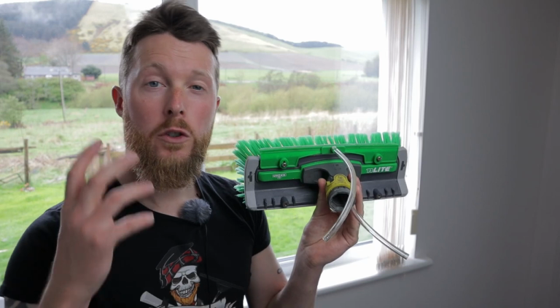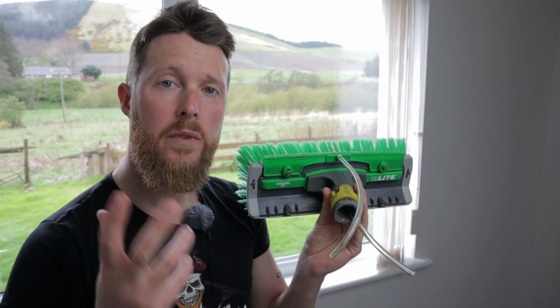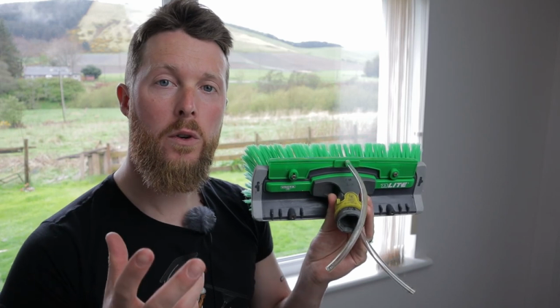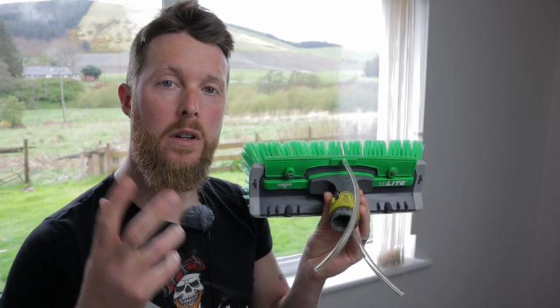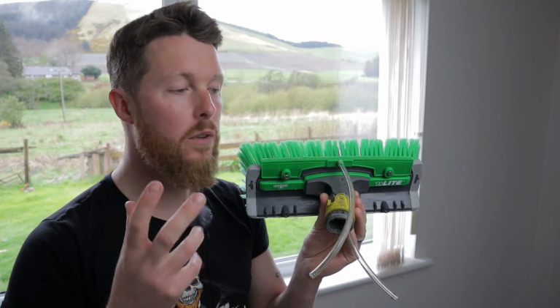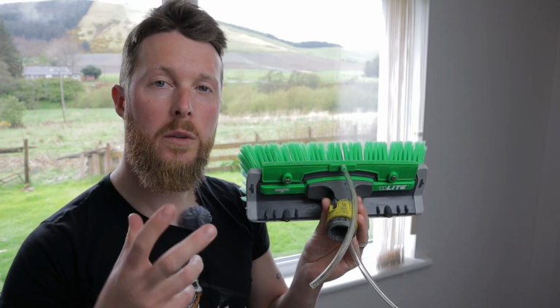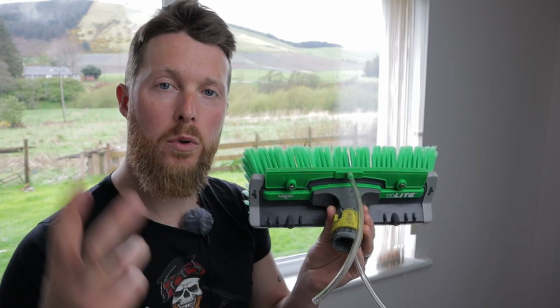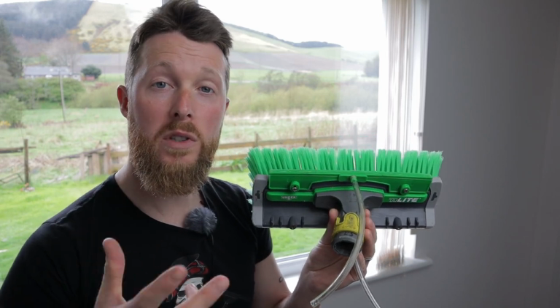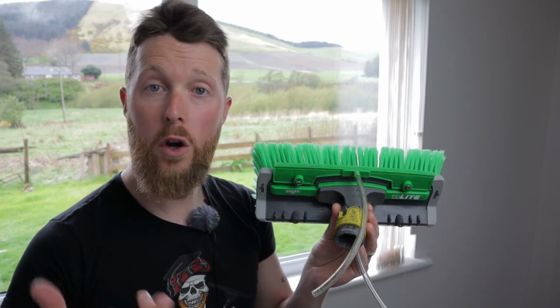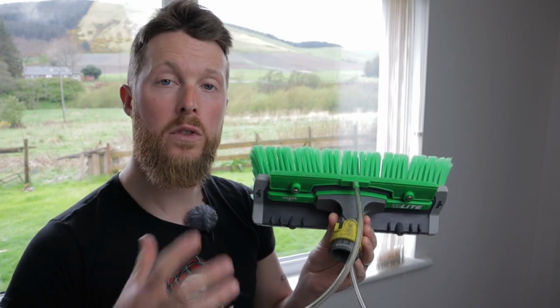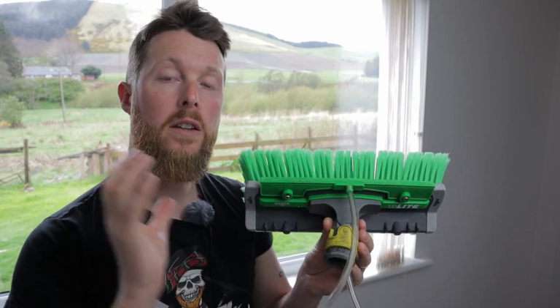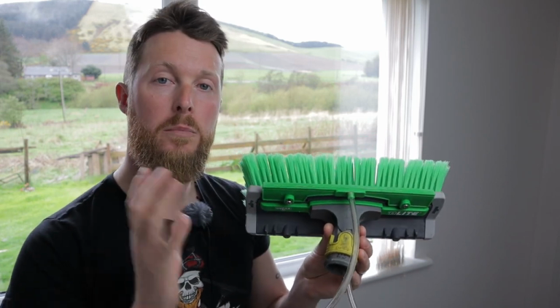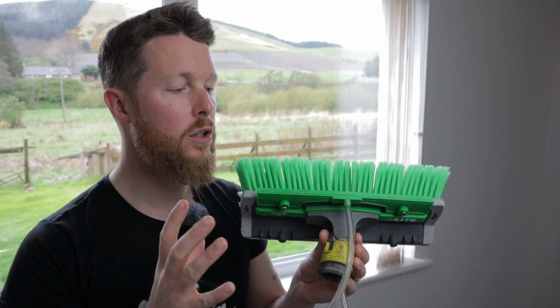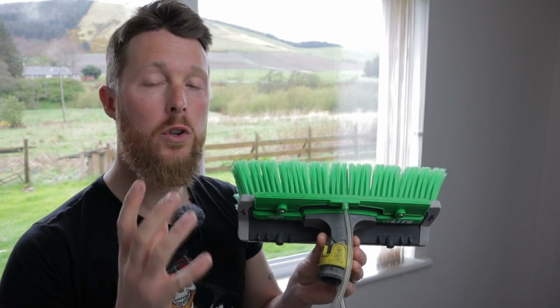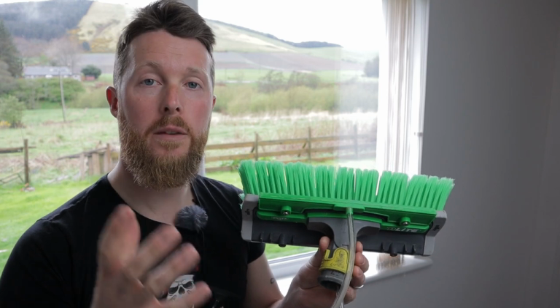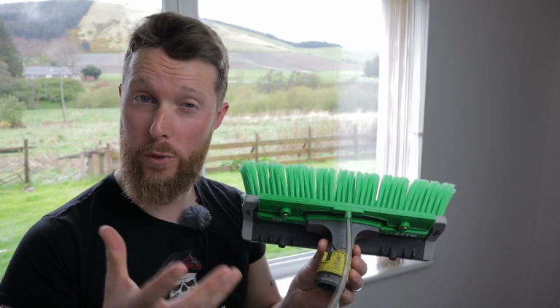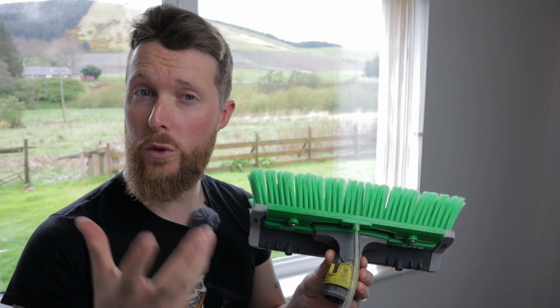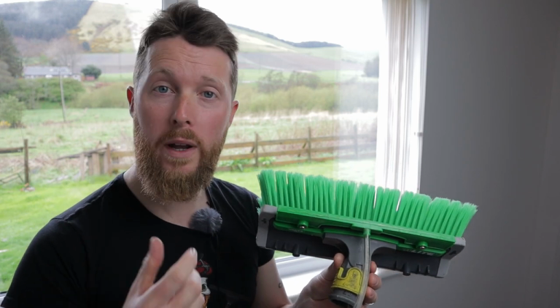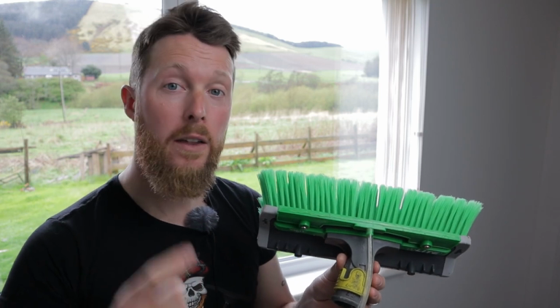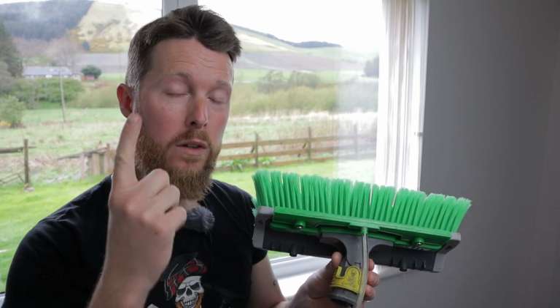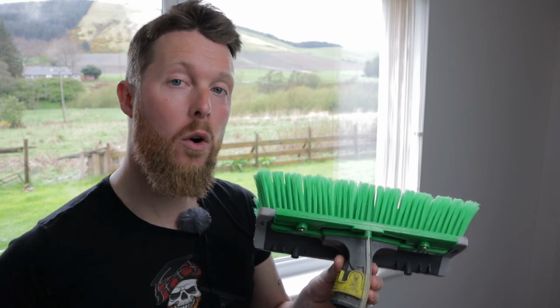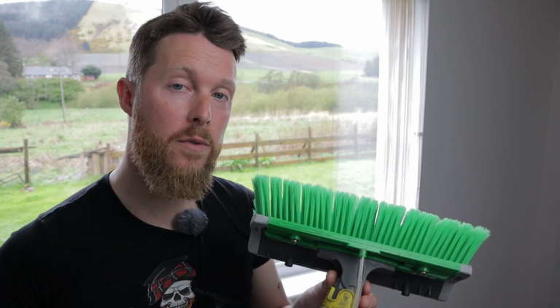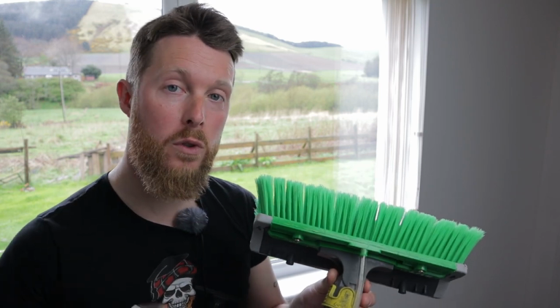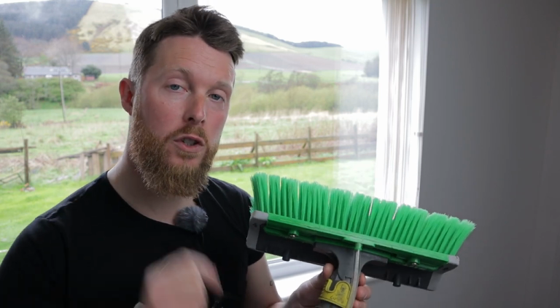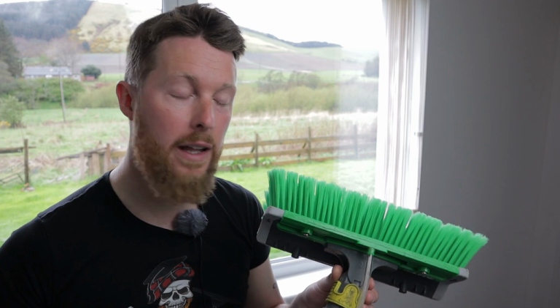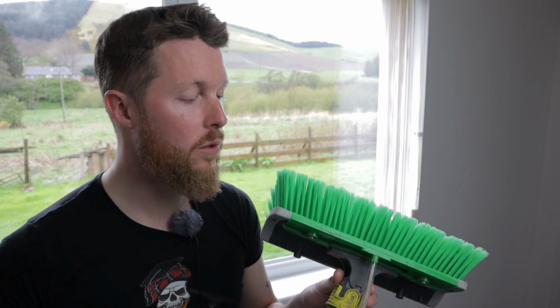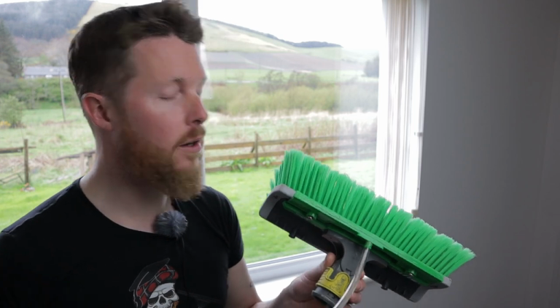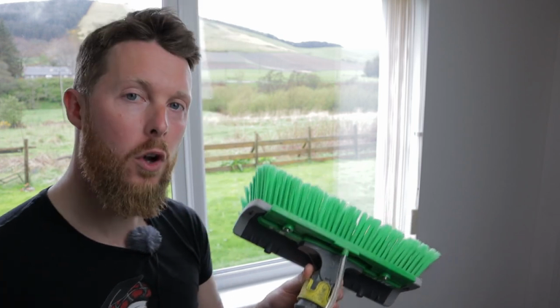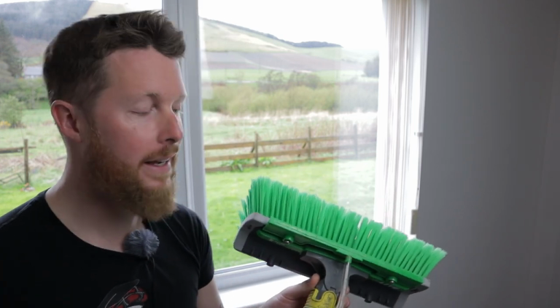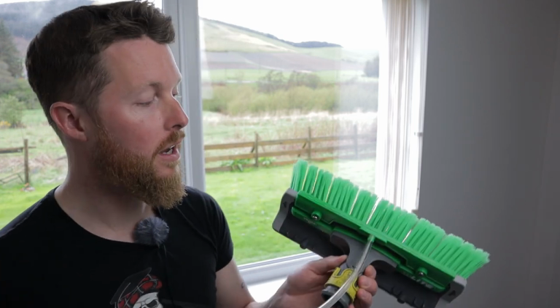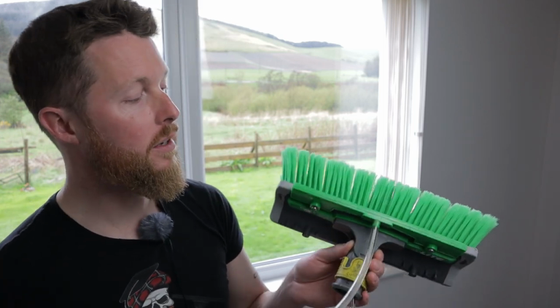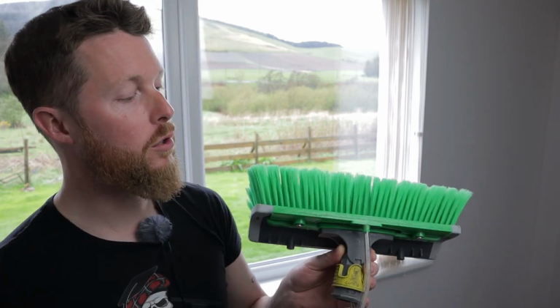In this video we're going to really run through some of the pros and cons of this brush. Fortunately, the pros do outweigh the one con that I've found. Stay tuned to the end of the video to find out what the con is.